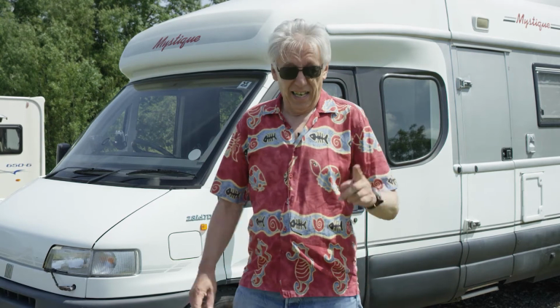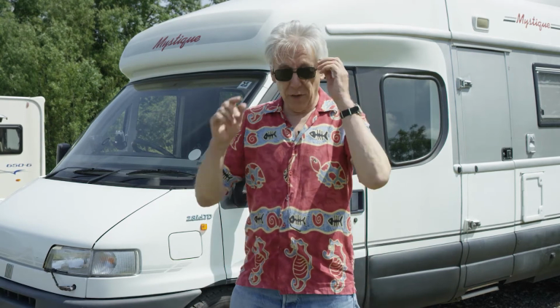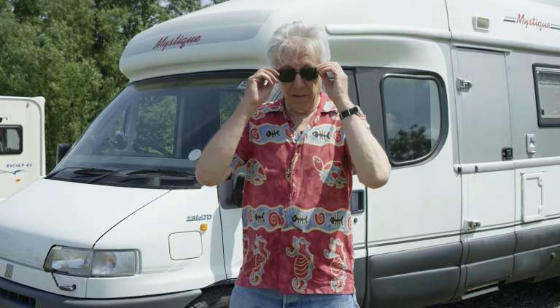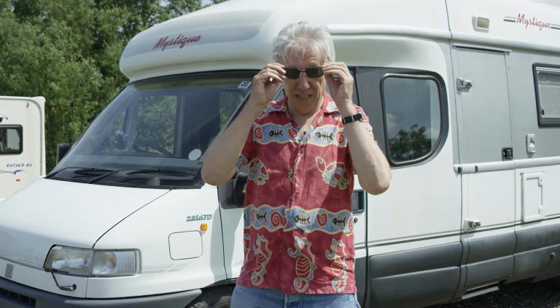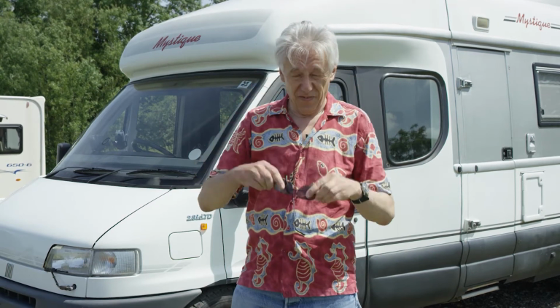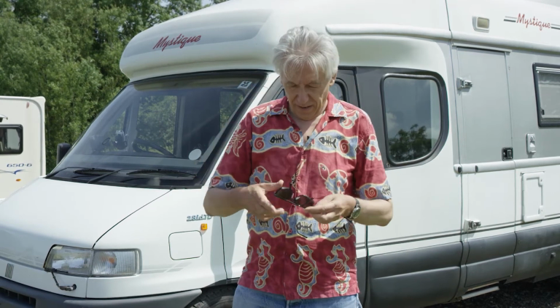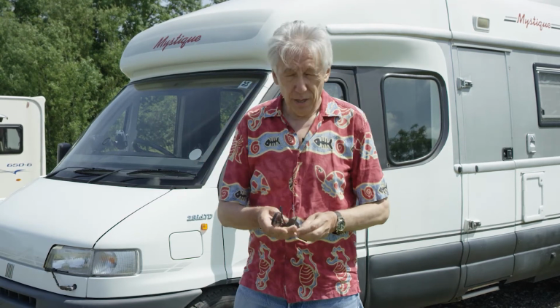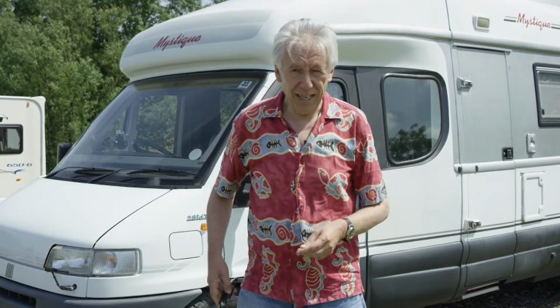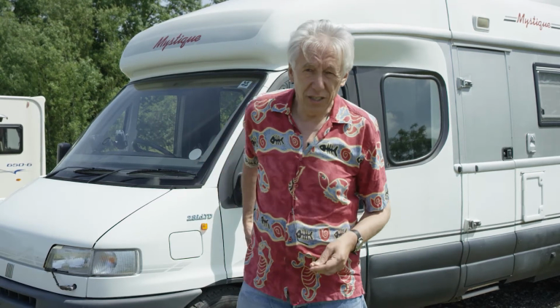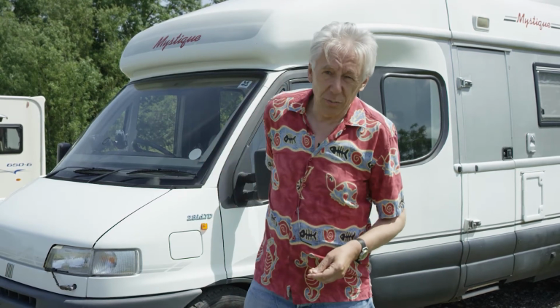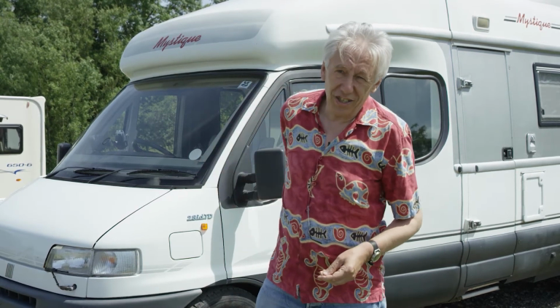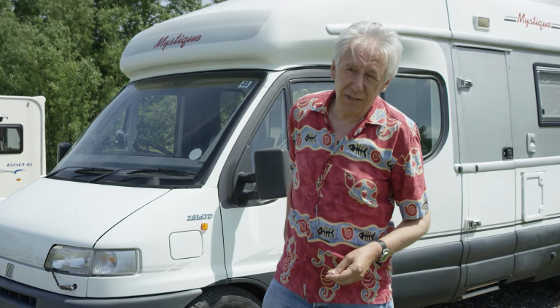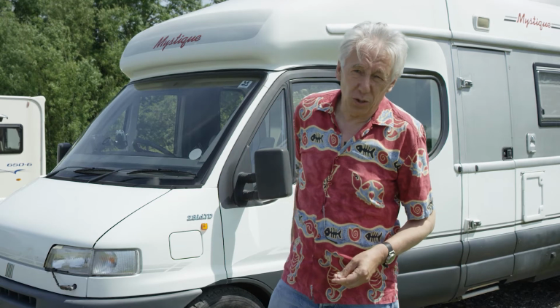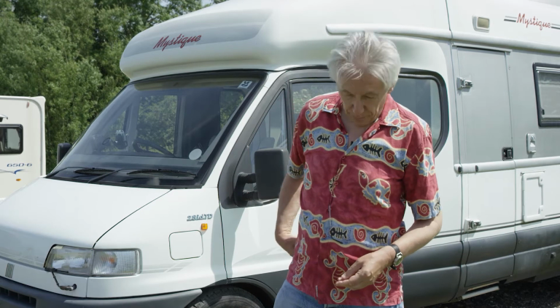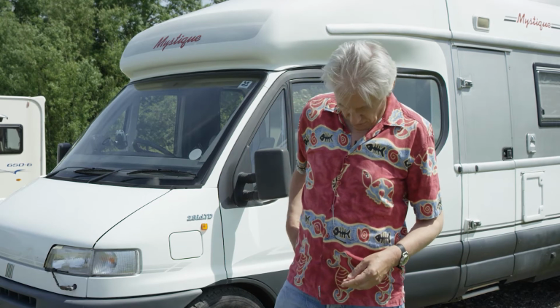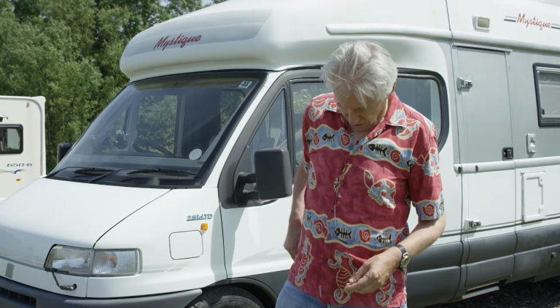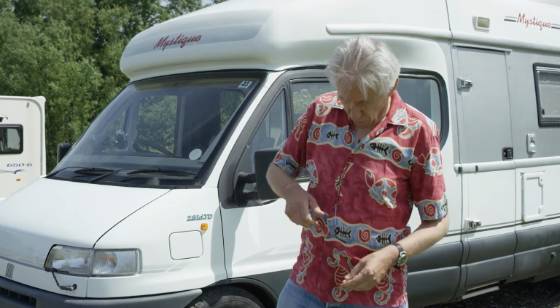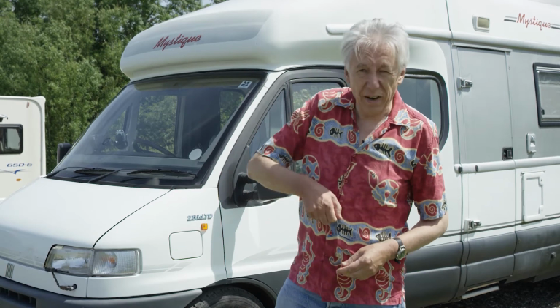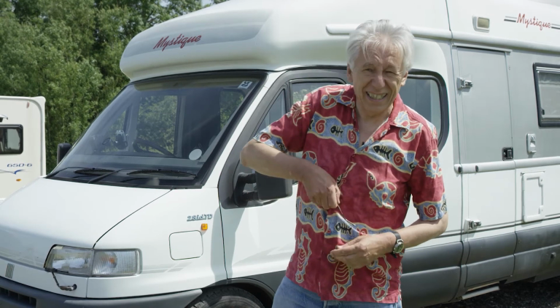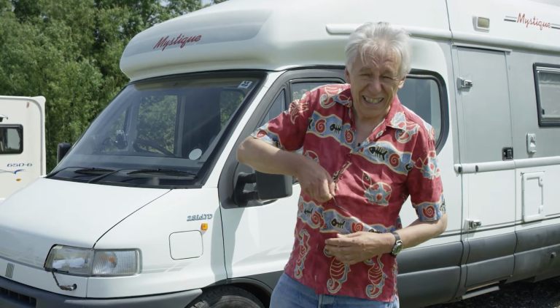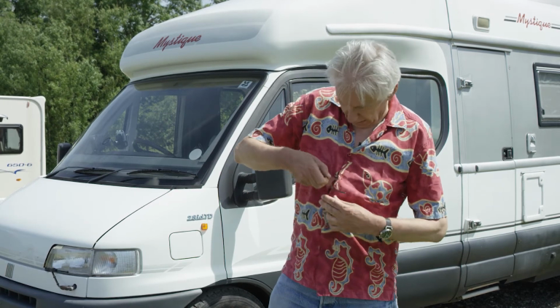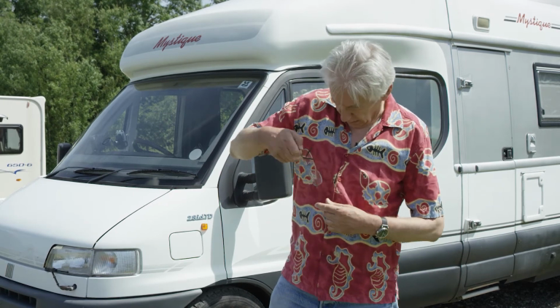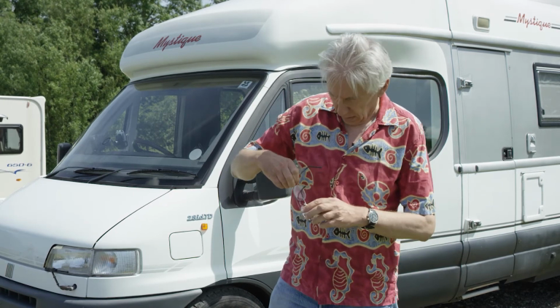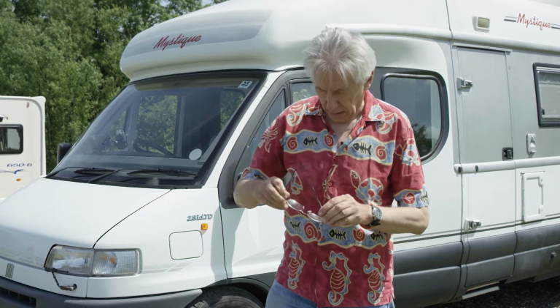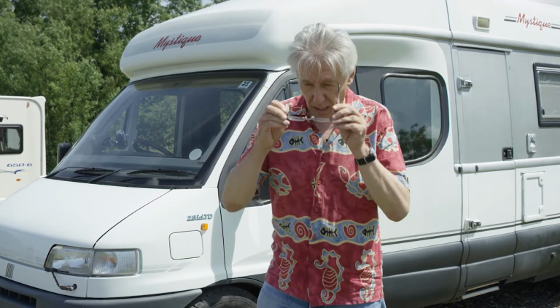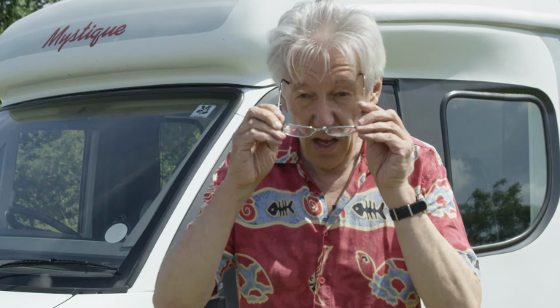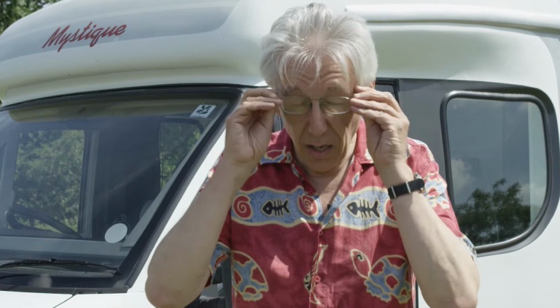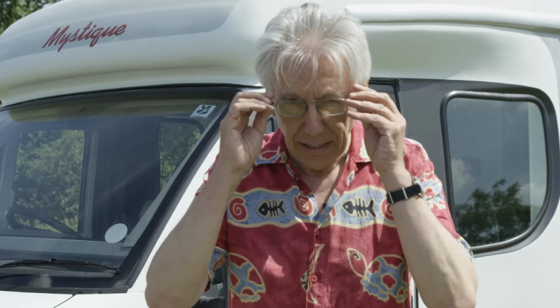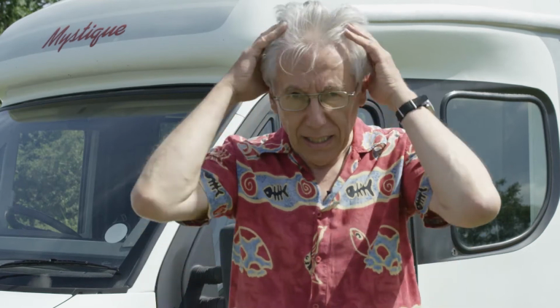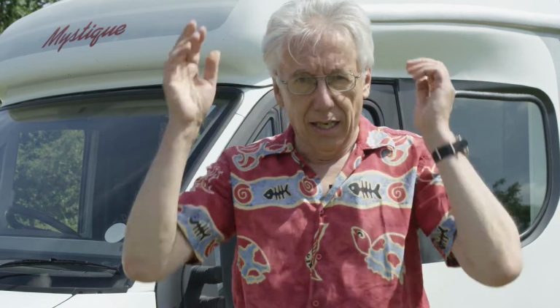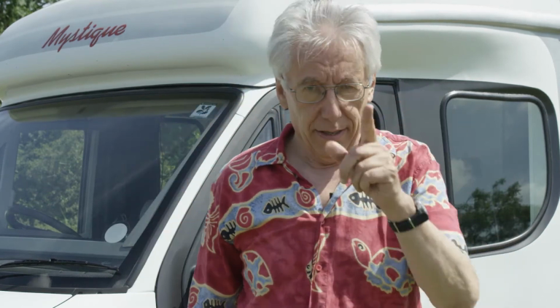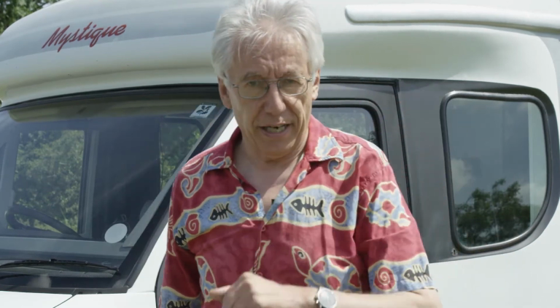Now, before I go any further, my granny always told me that I should never talk to people while wearing sunglasses. So, that's better.